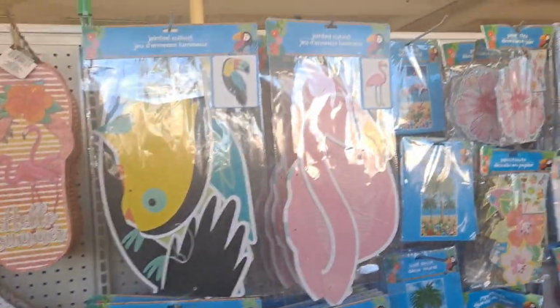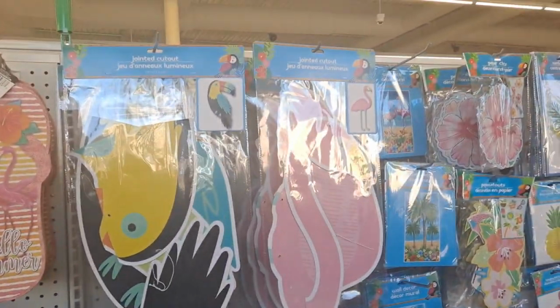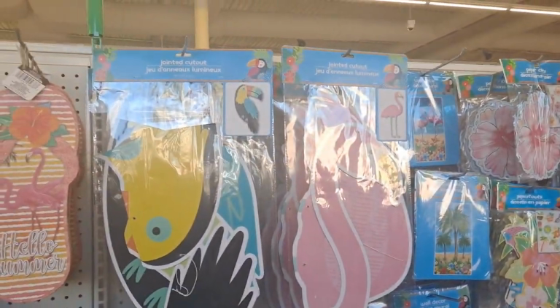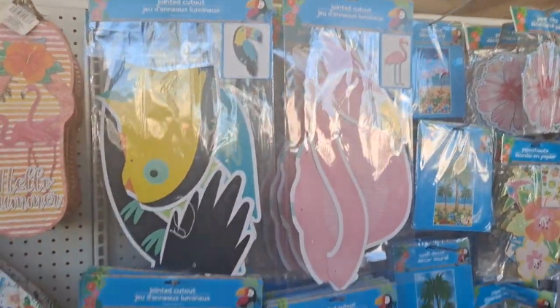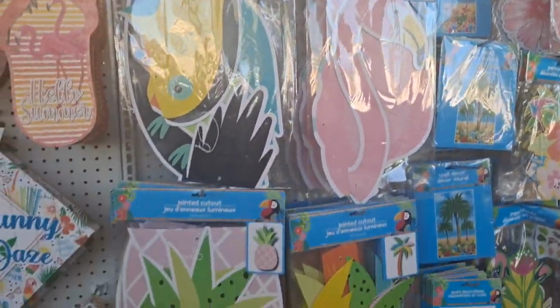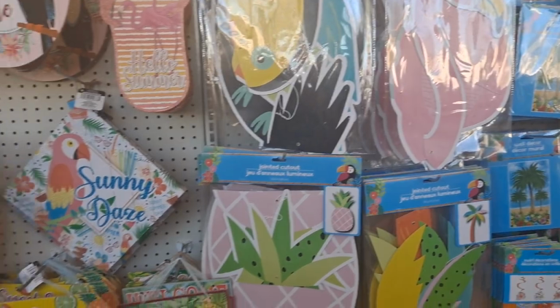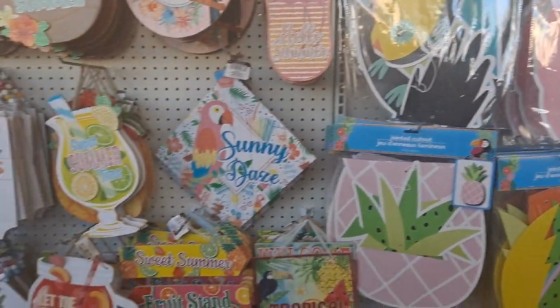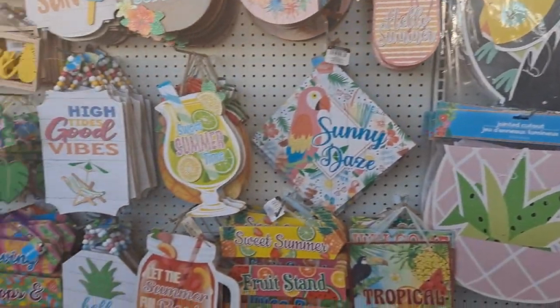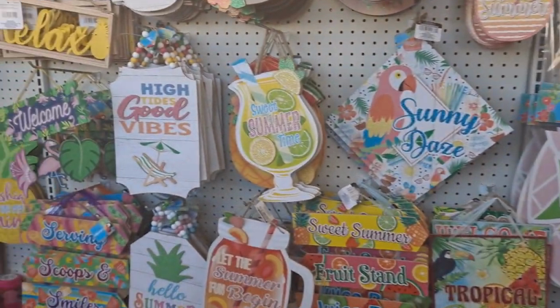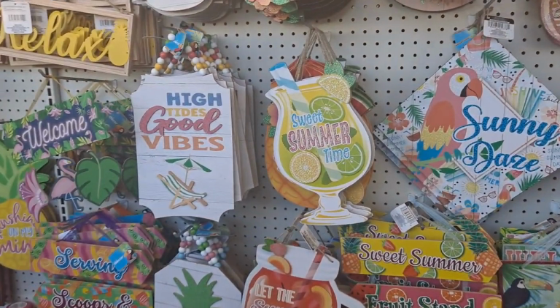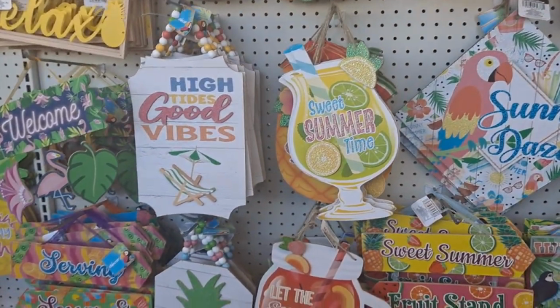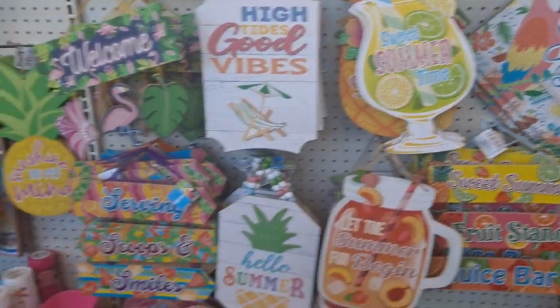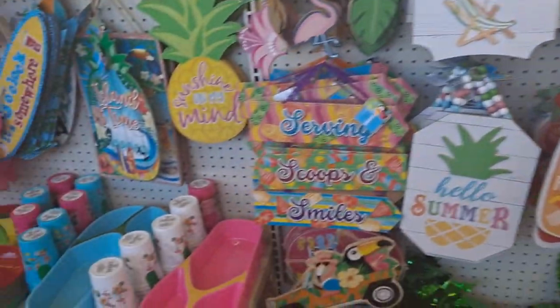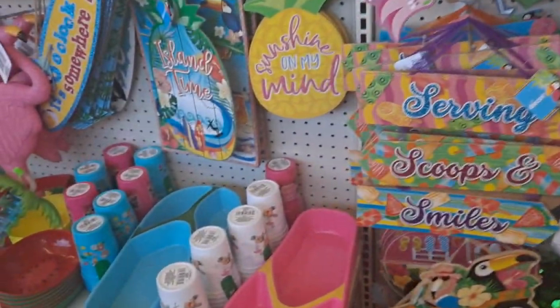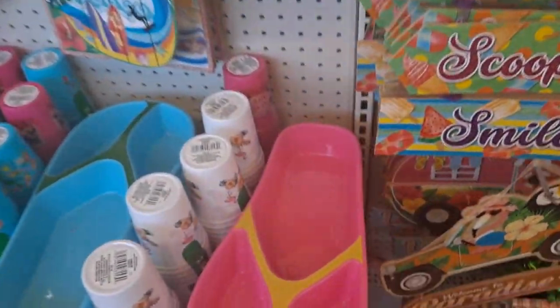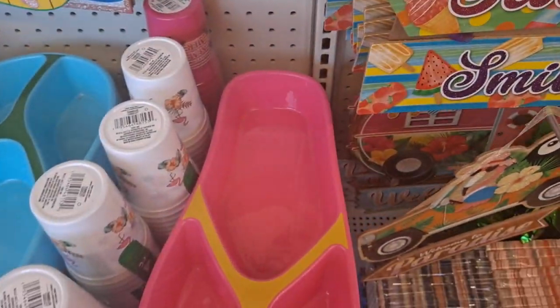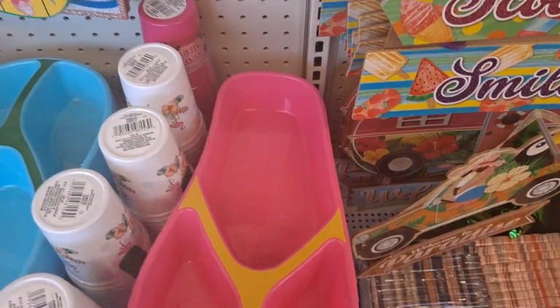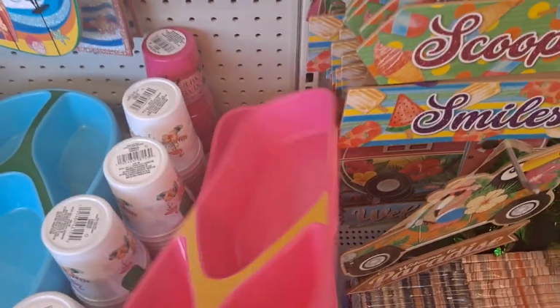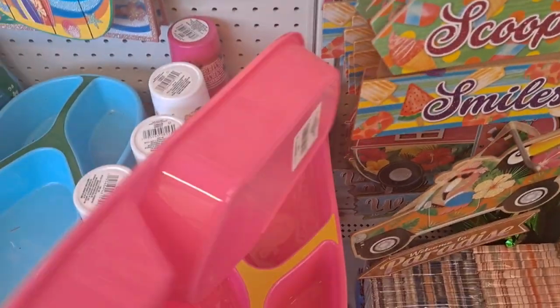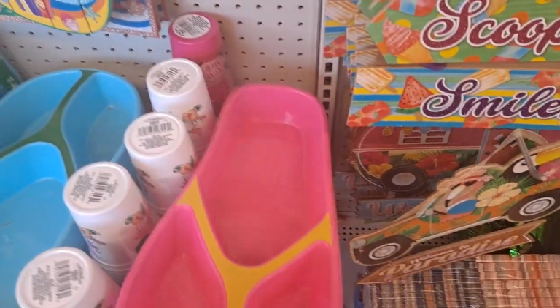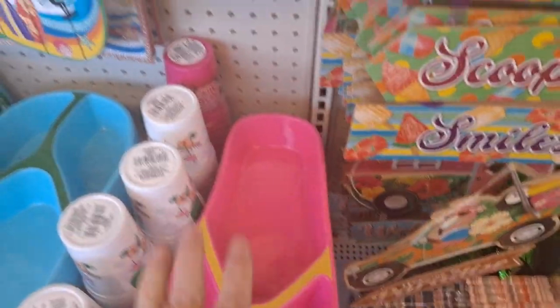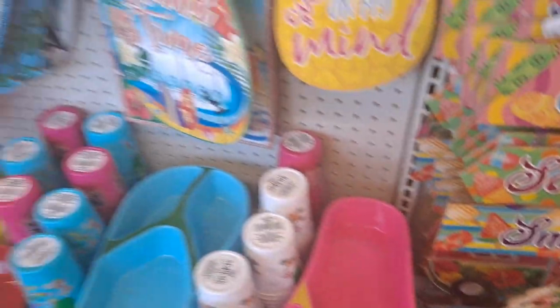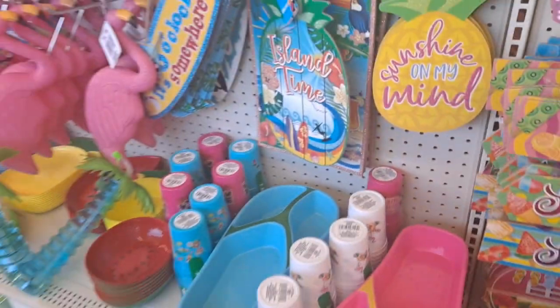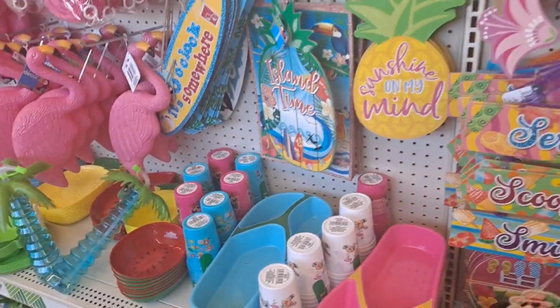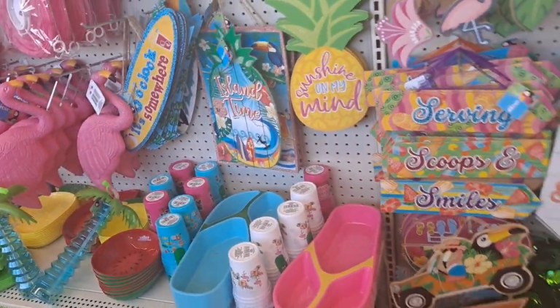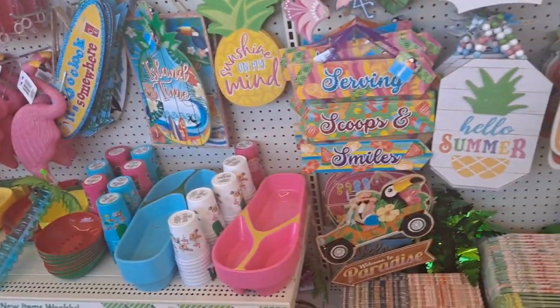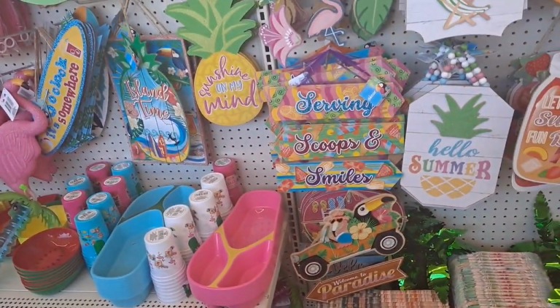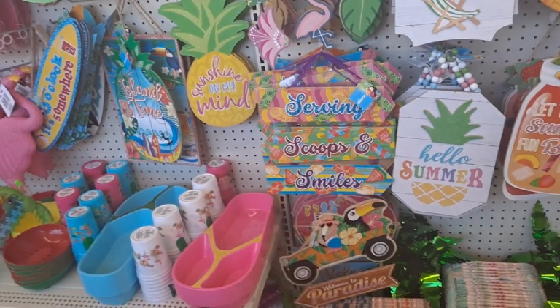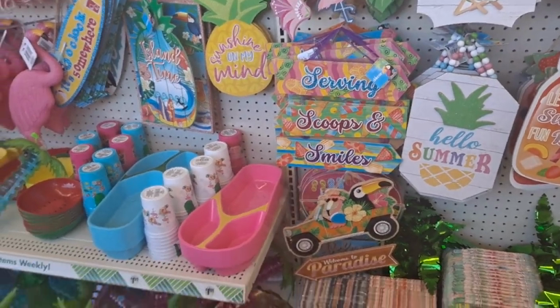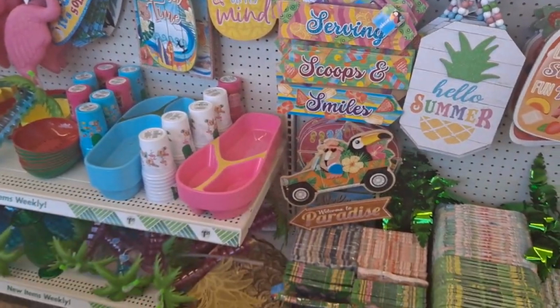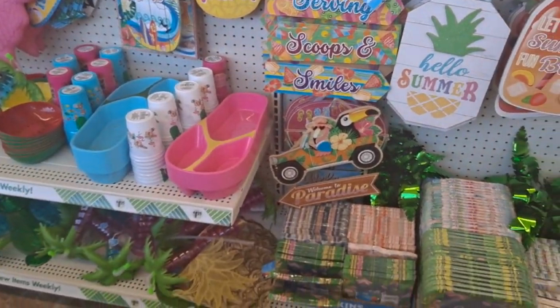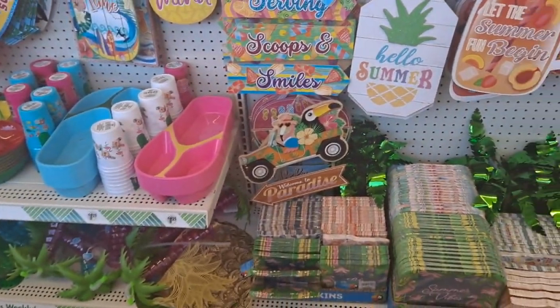You're seeing a lot of the jointed cutouts, which are really nice. This is the first wave of summer things. Look at this cute little flip-flop container. If you do a lot of outdoor entertaining — picnics on the beach and stuff — these are fun things to have.